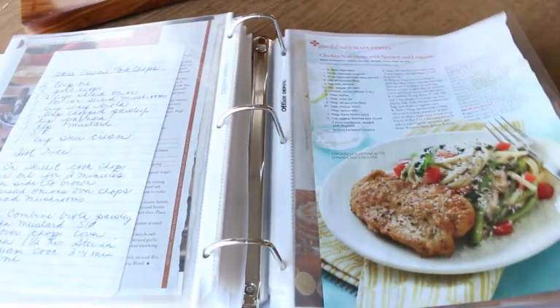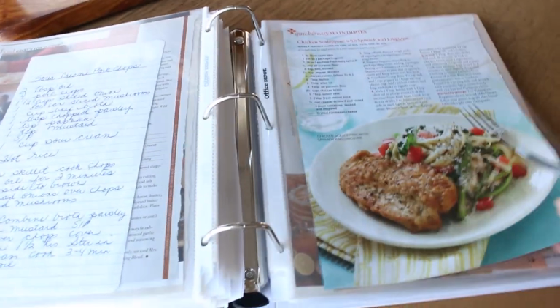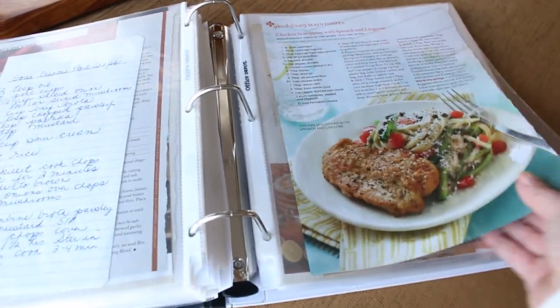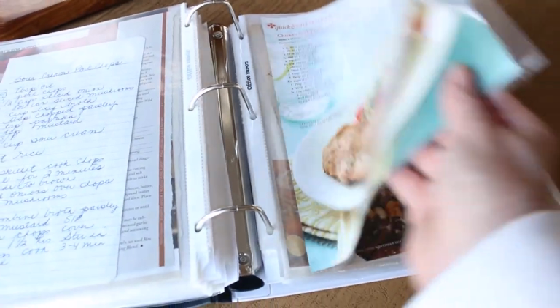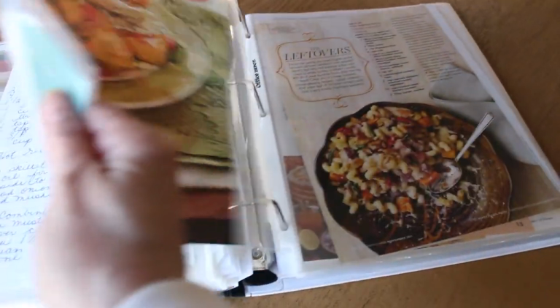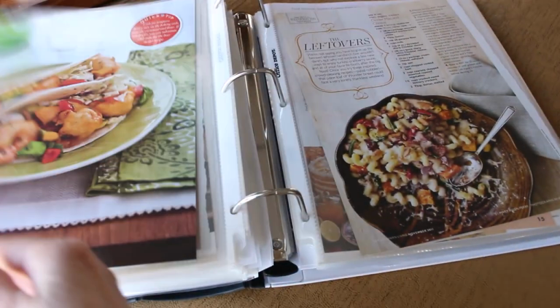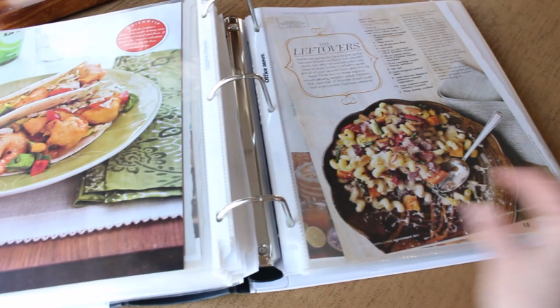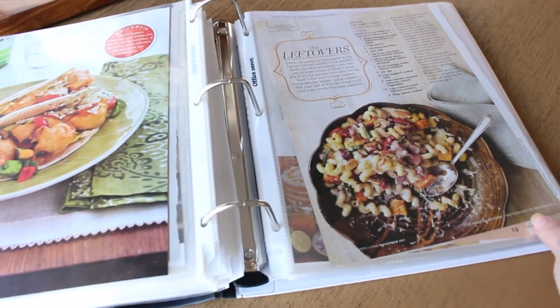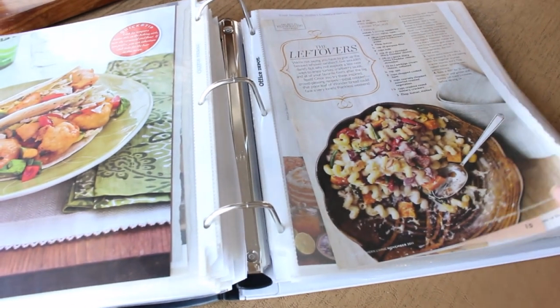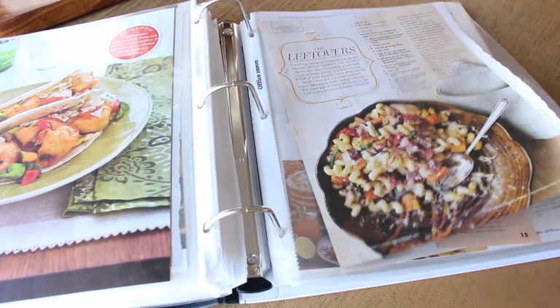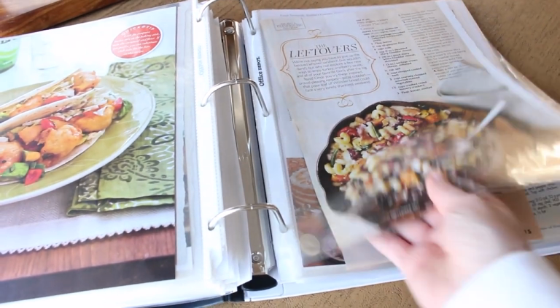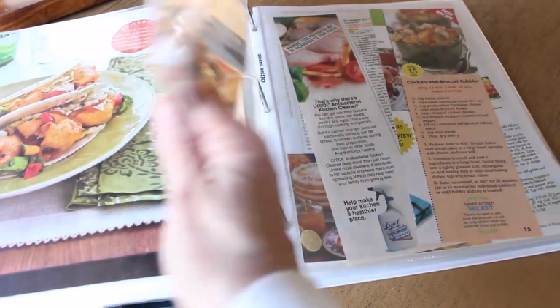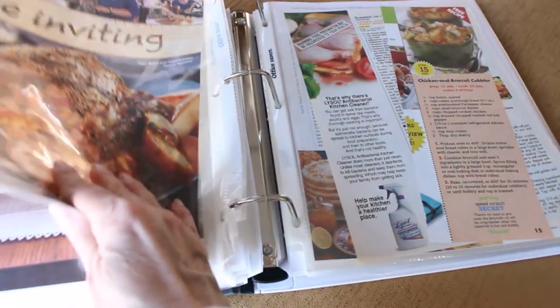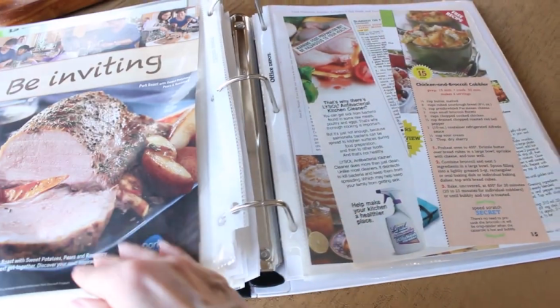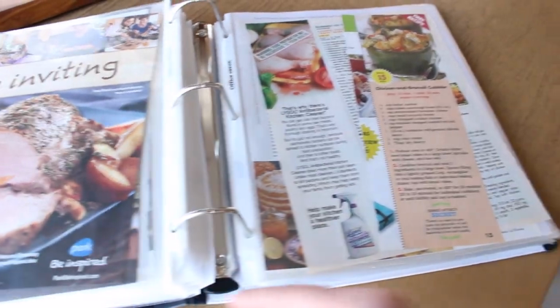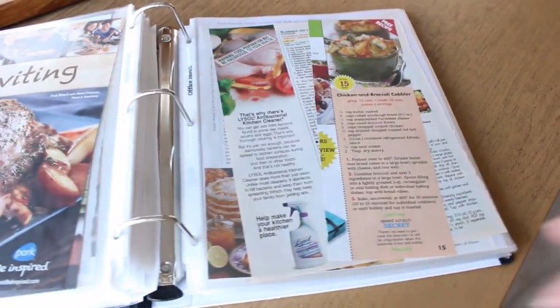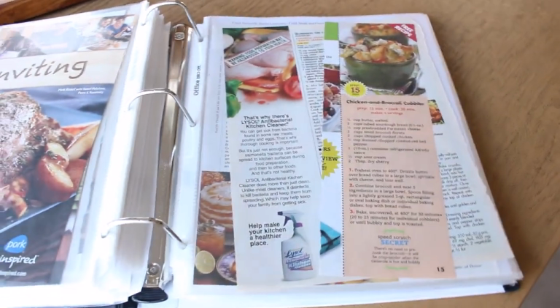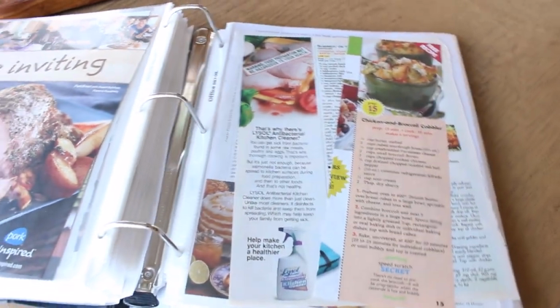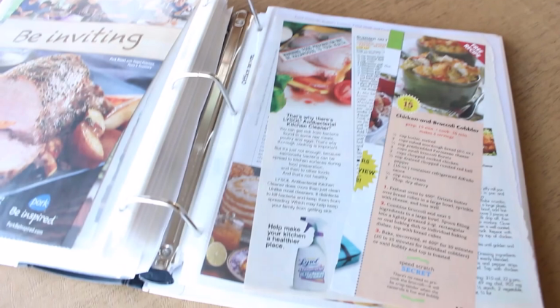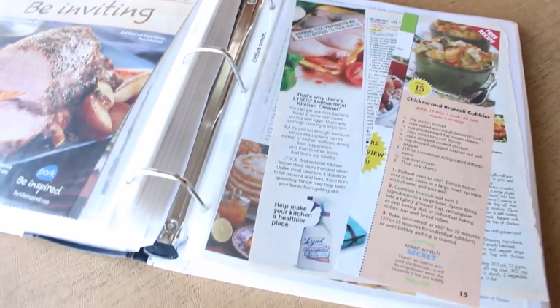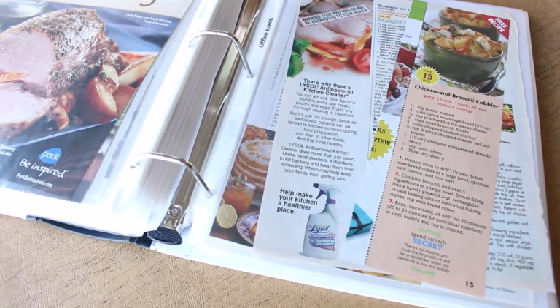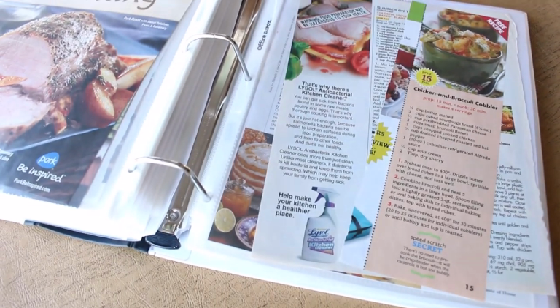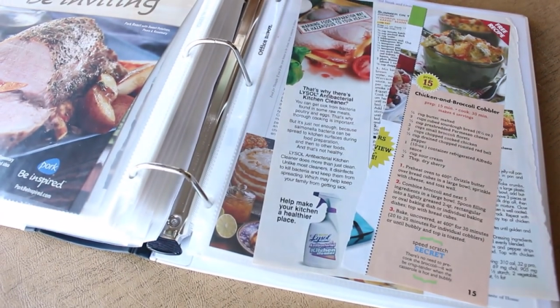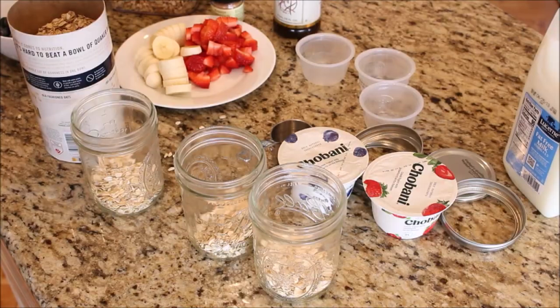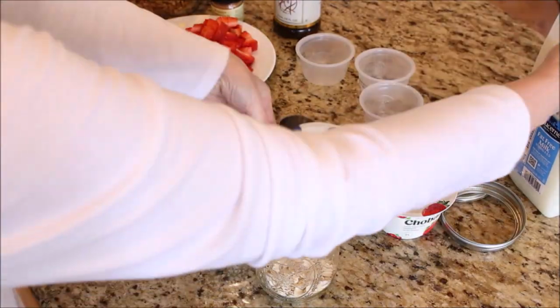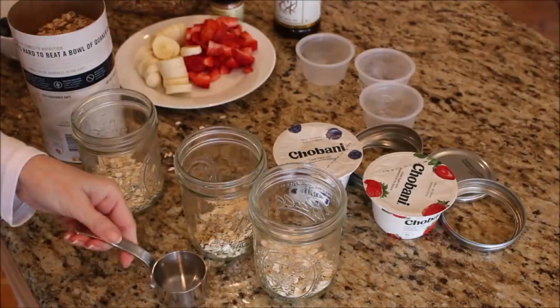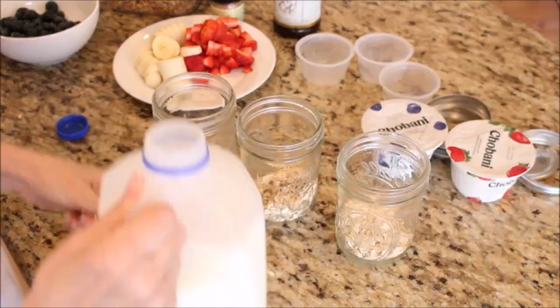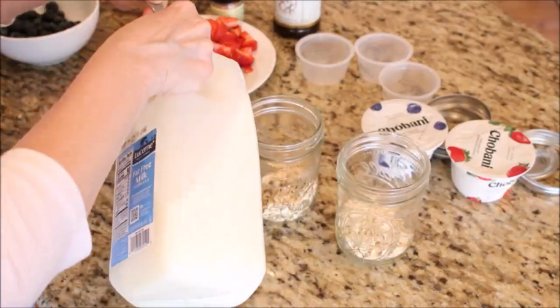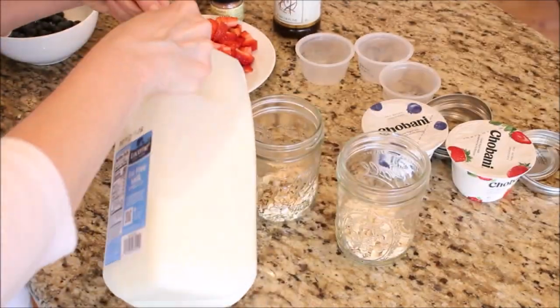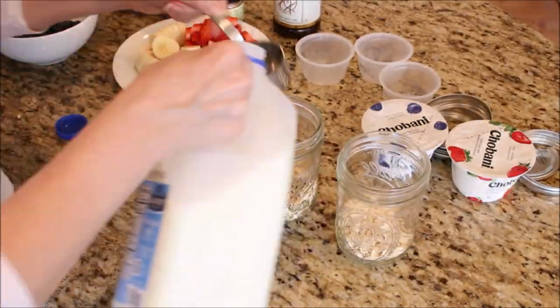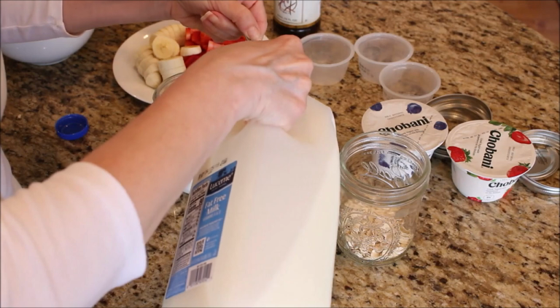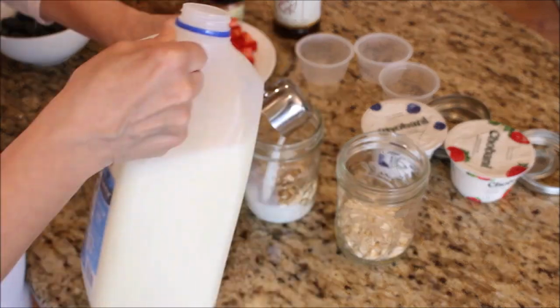I keep all of my recipes in my recipe binders. In here I have recipes from magazines, online, friends, and family. I keep everything in page protectors and in one binder so that I can easily find what I'm looking for.